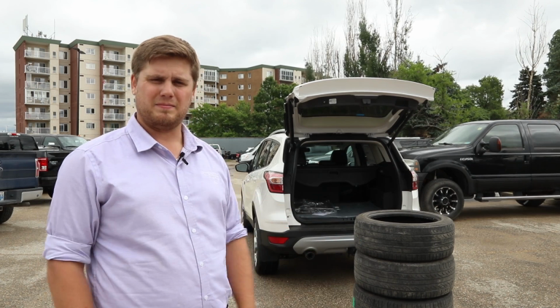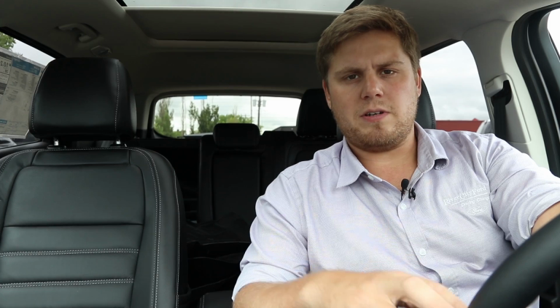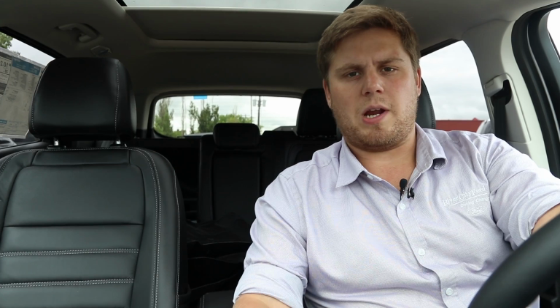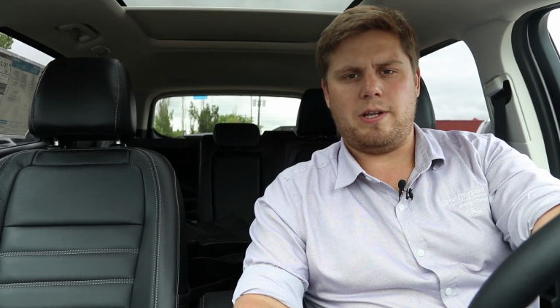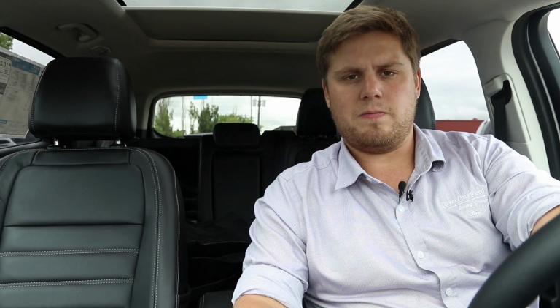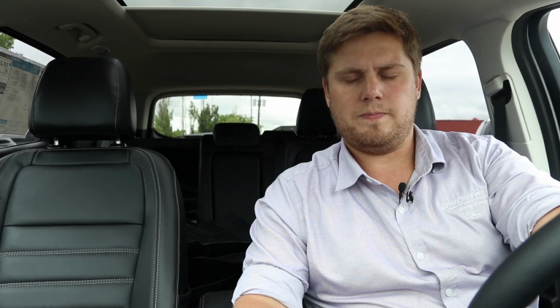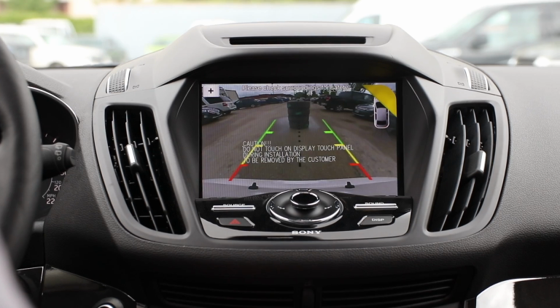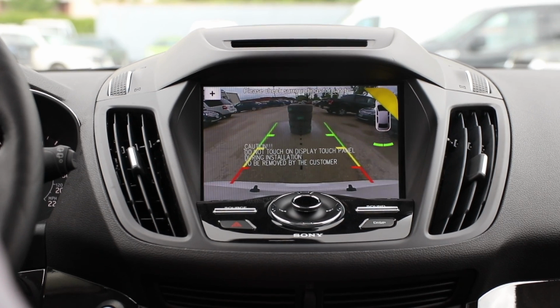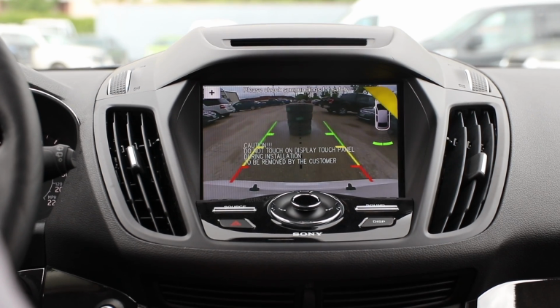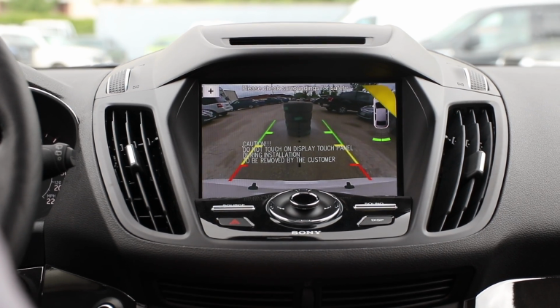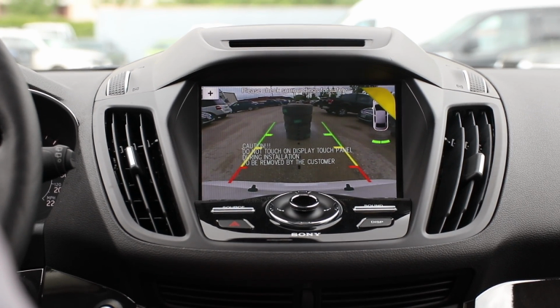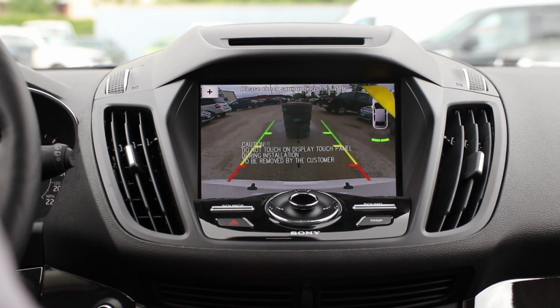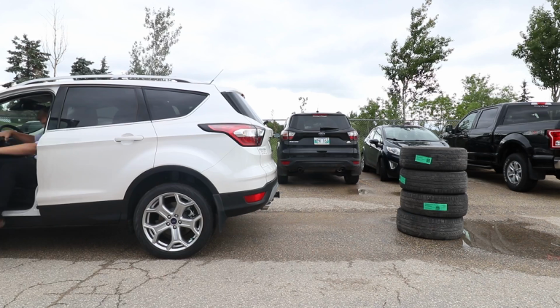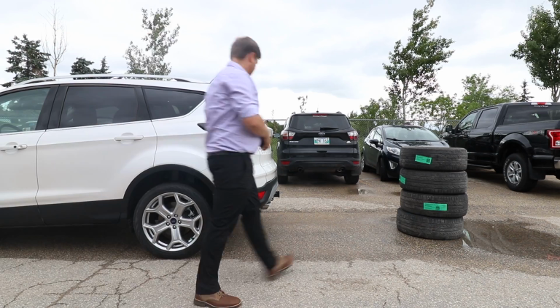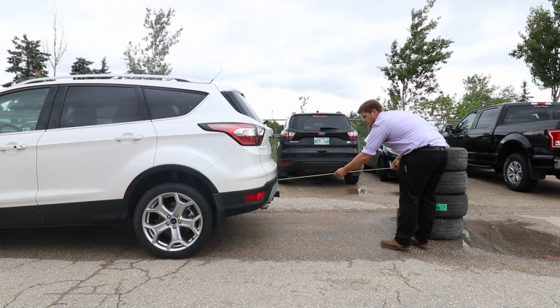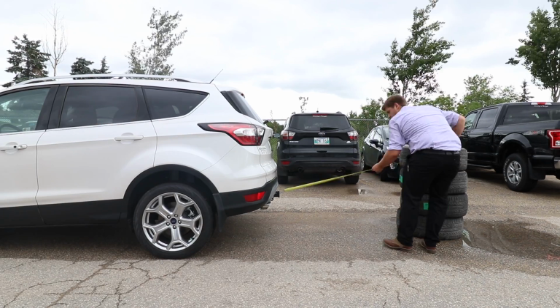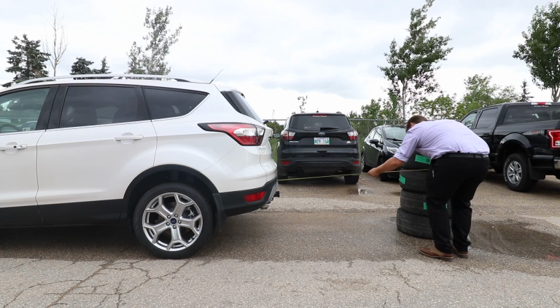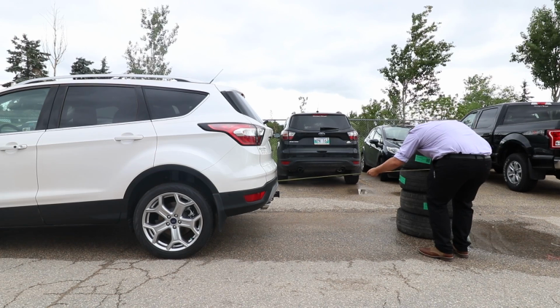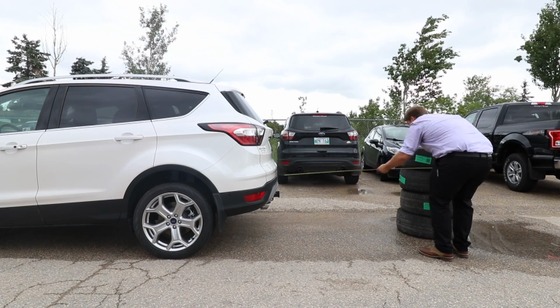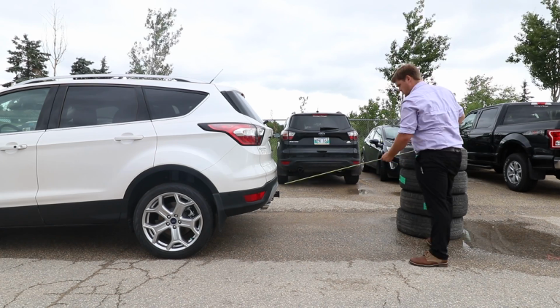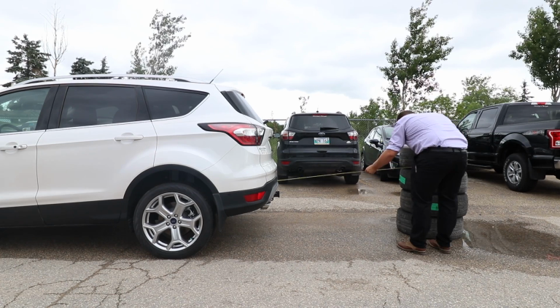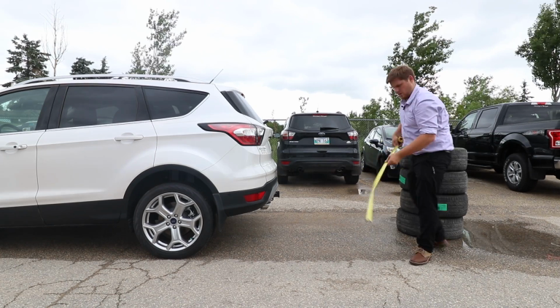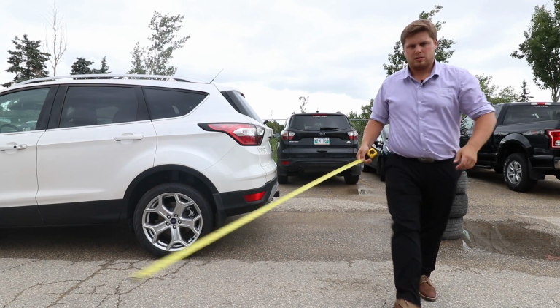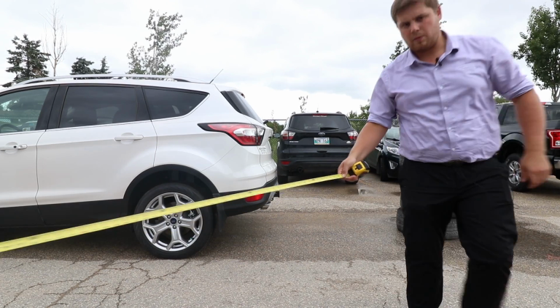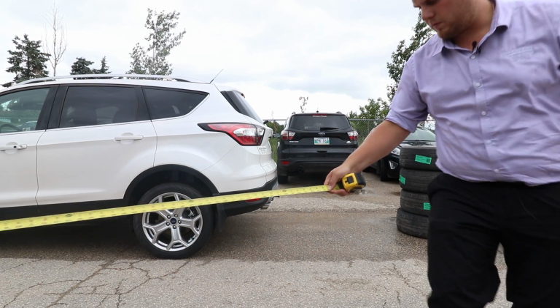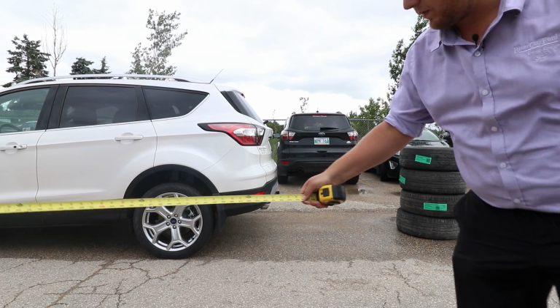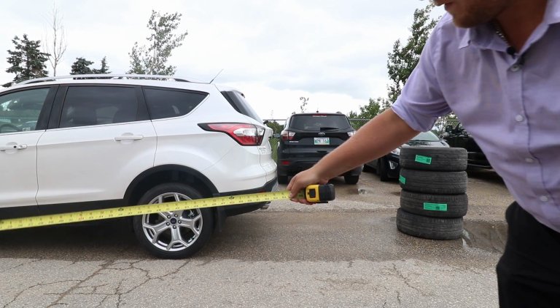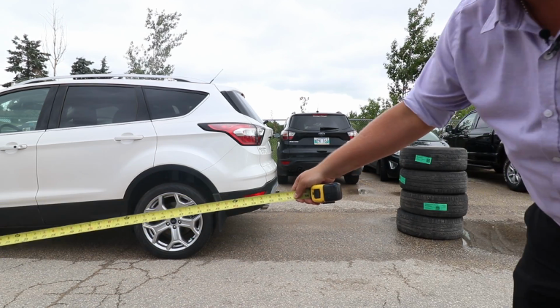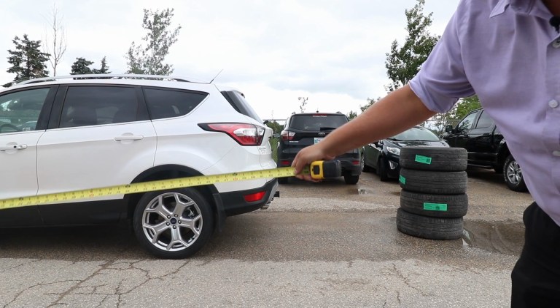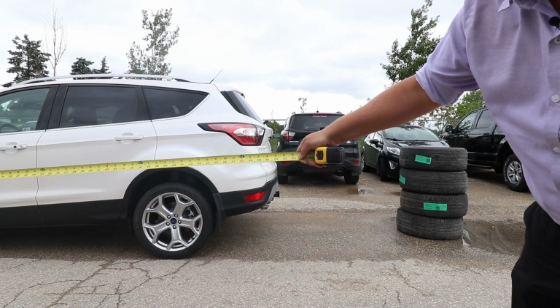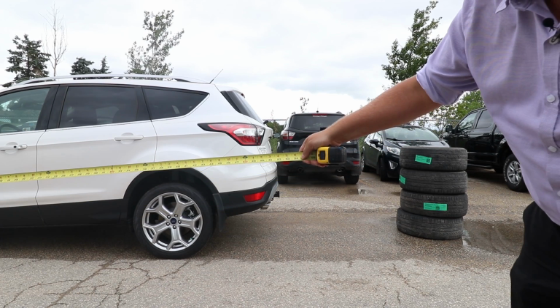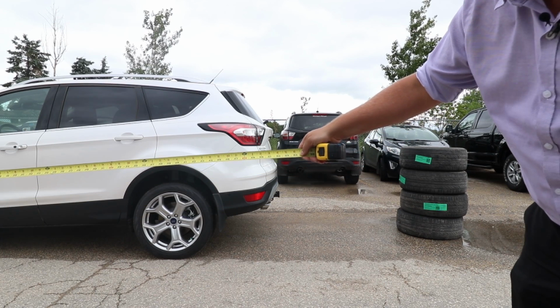Alright, first let's check out the green zone. So about four and a half feet, give or take.